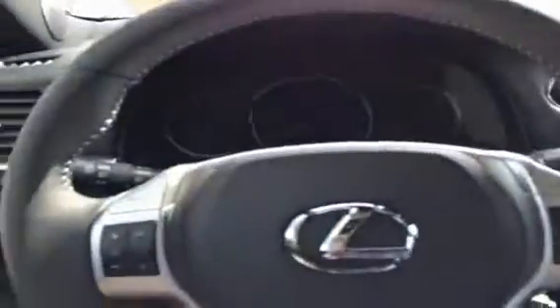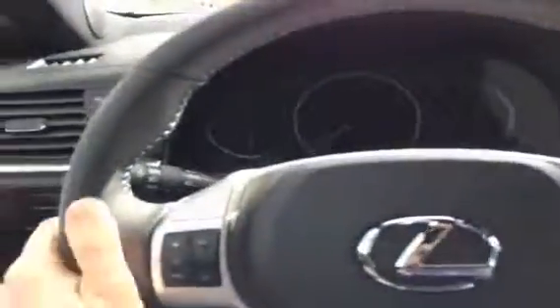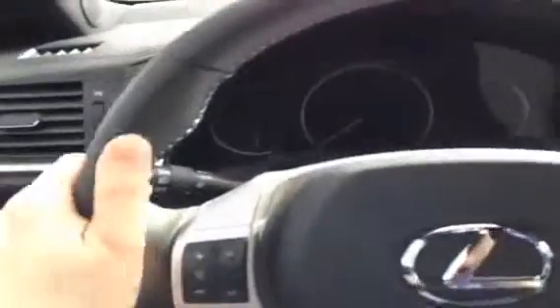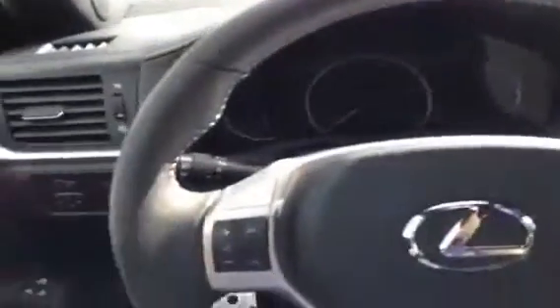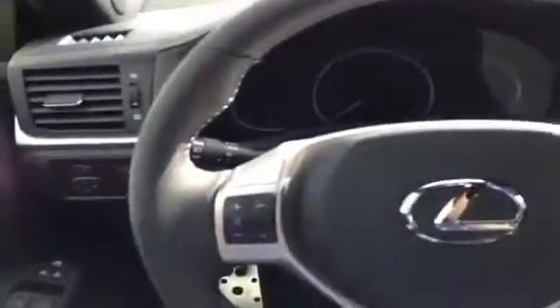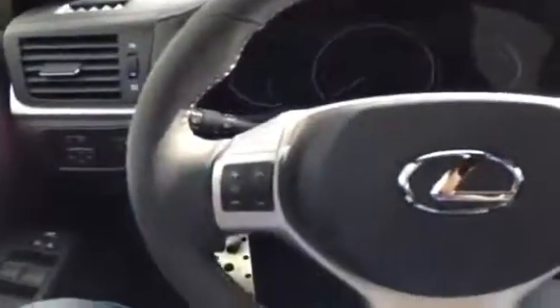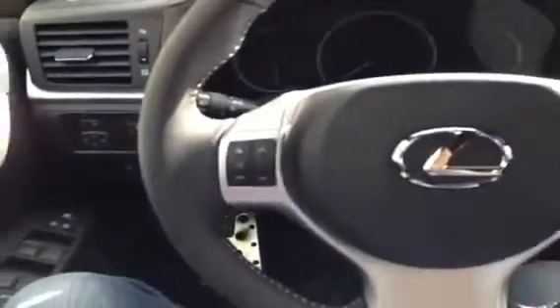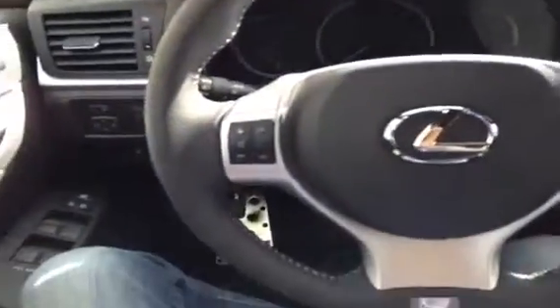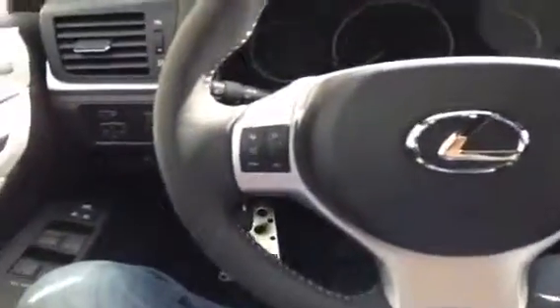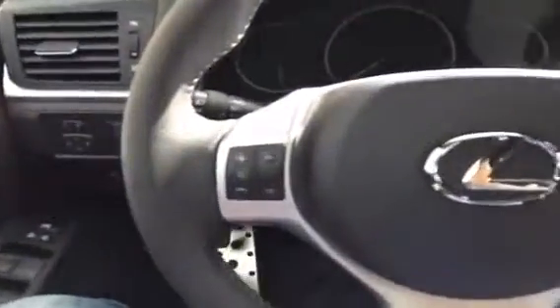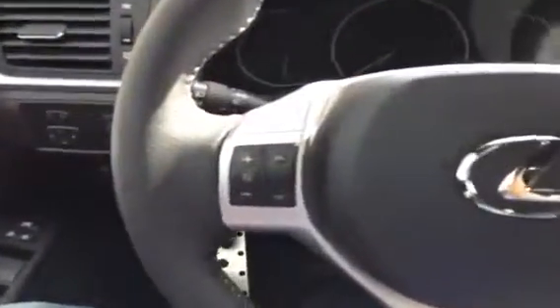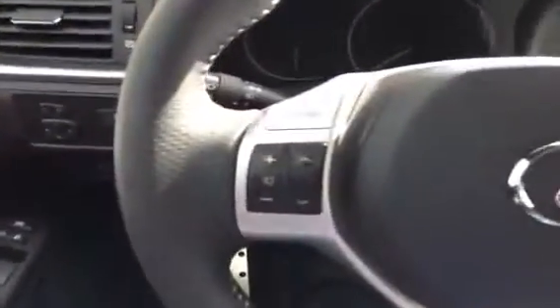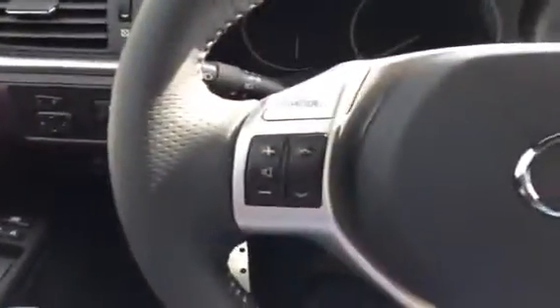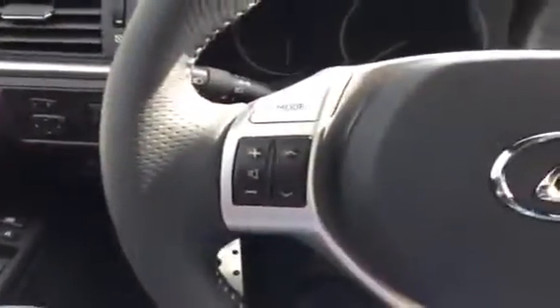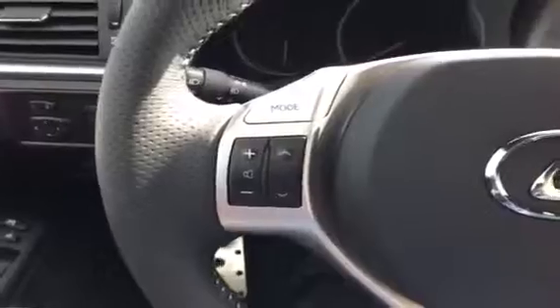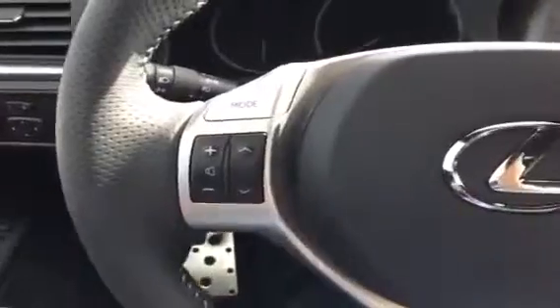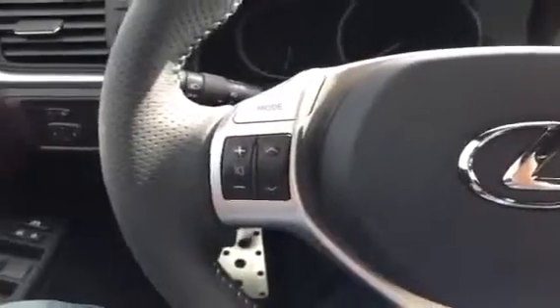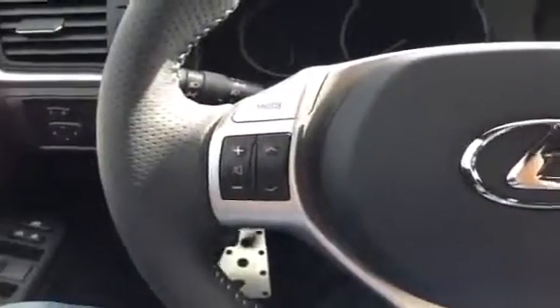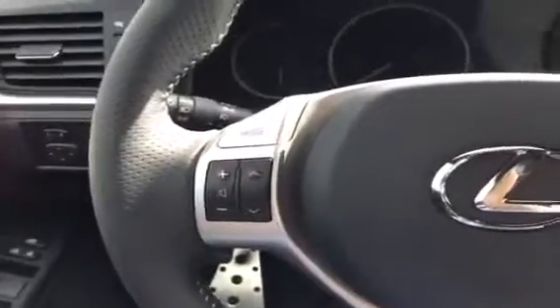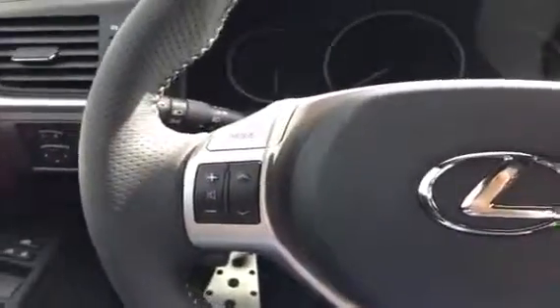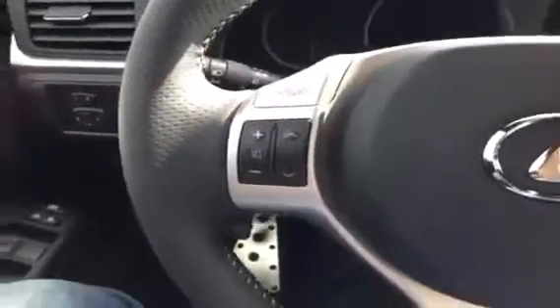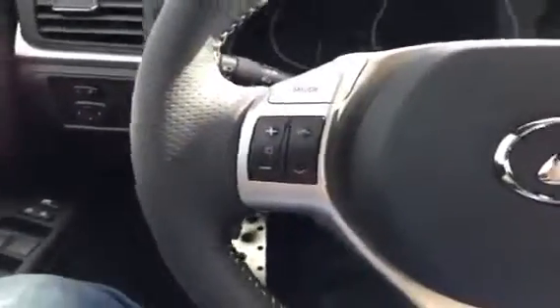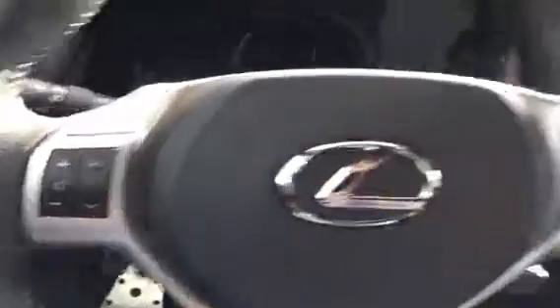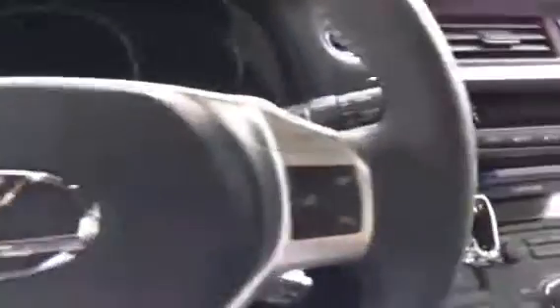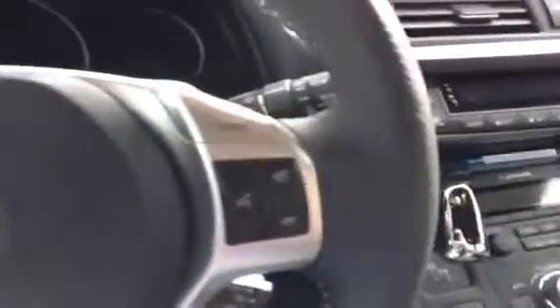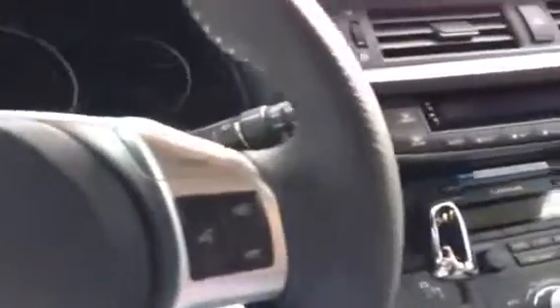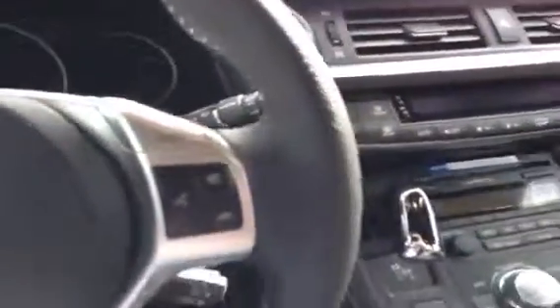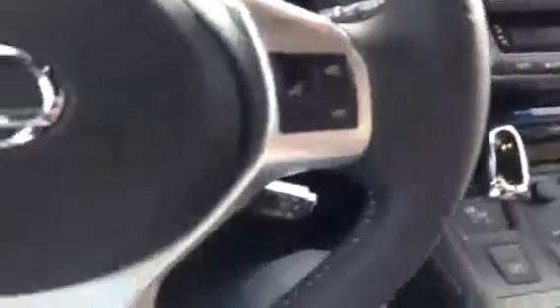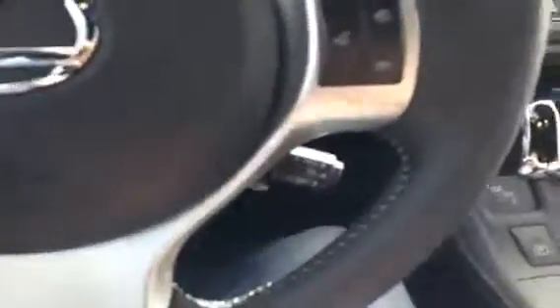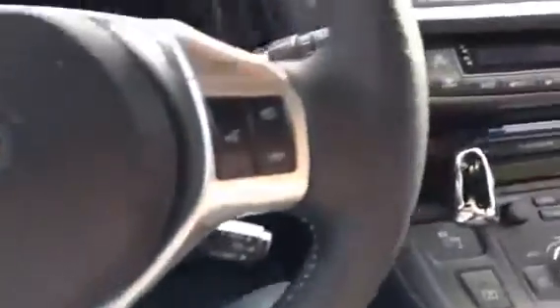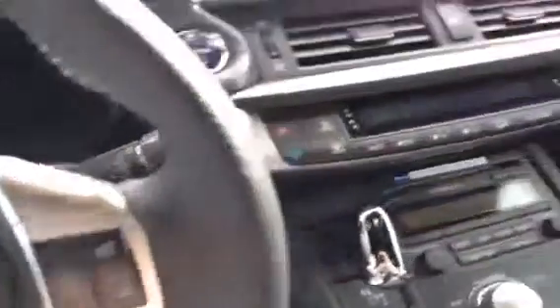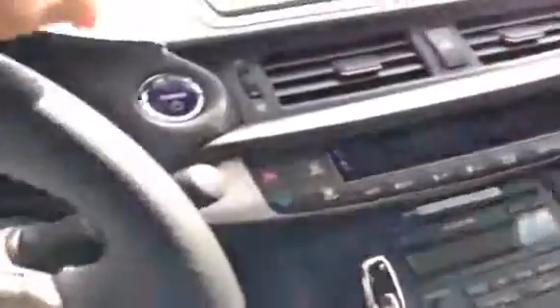If you check out the steering wheel, you do have the audio controls over here on the left, Bluetooth on the right, and cruise control on the lower right.